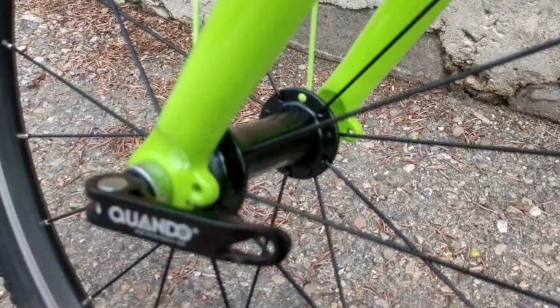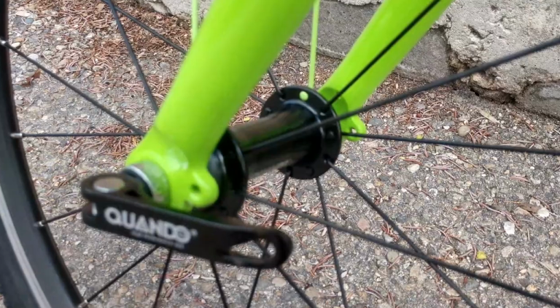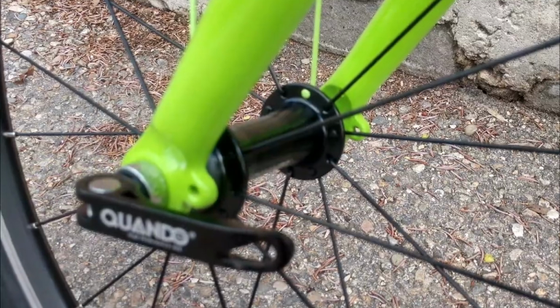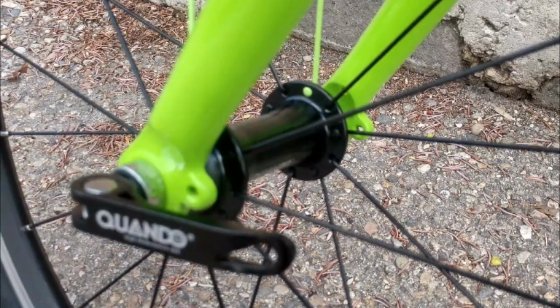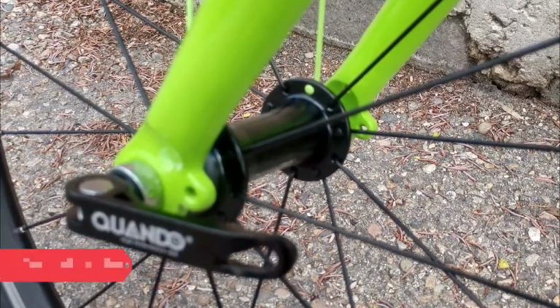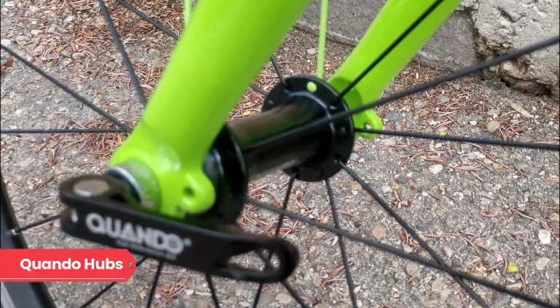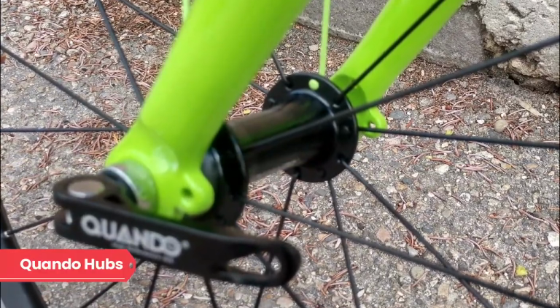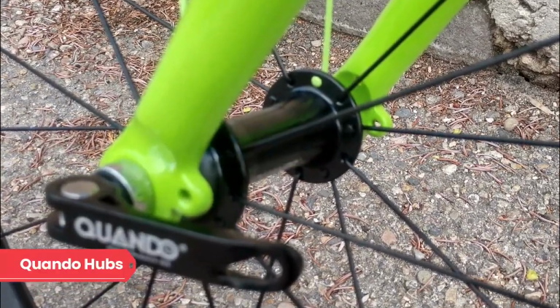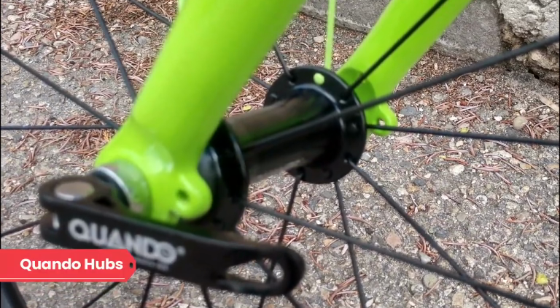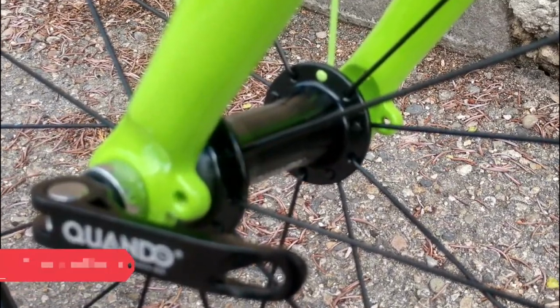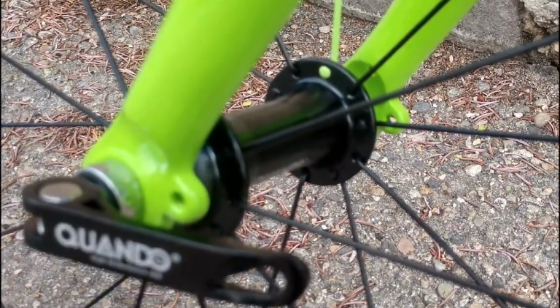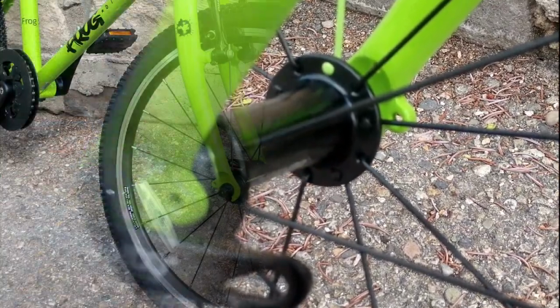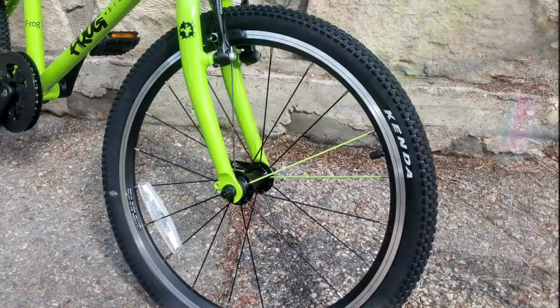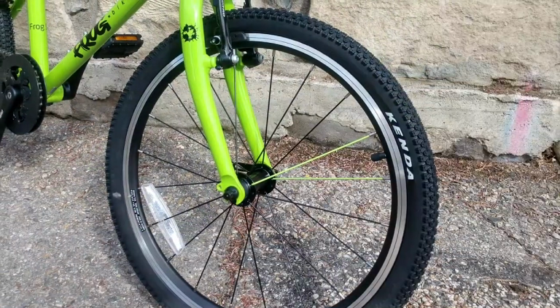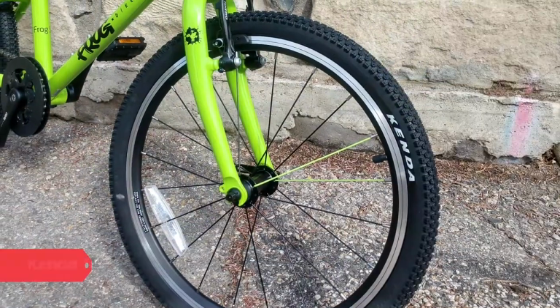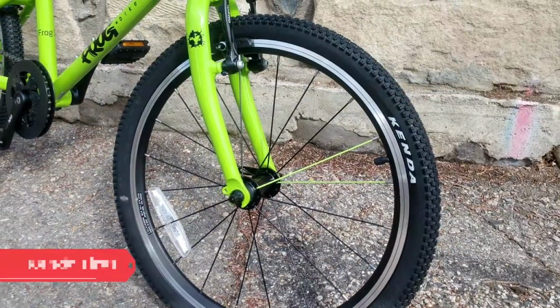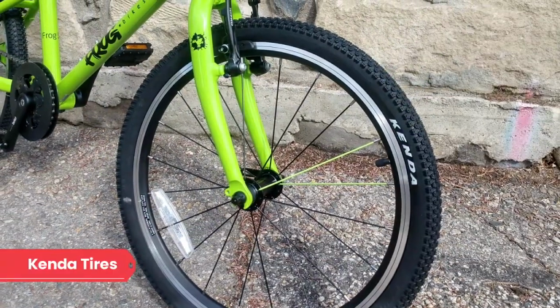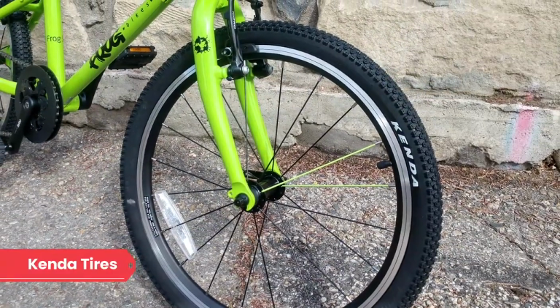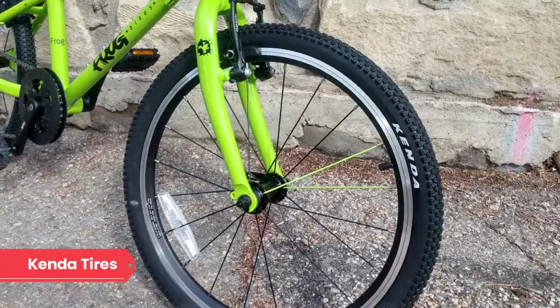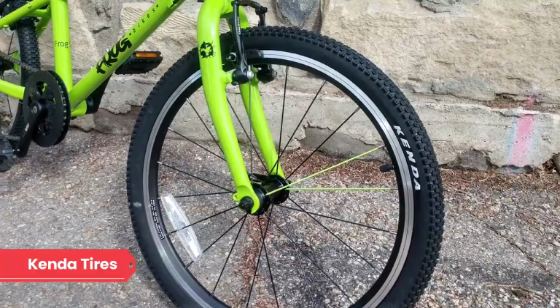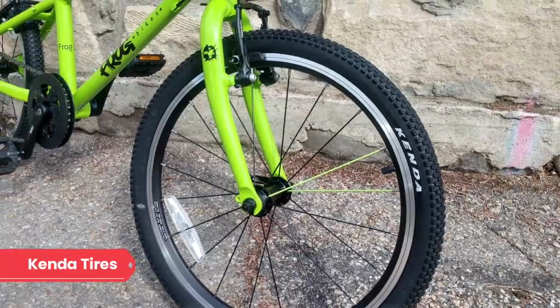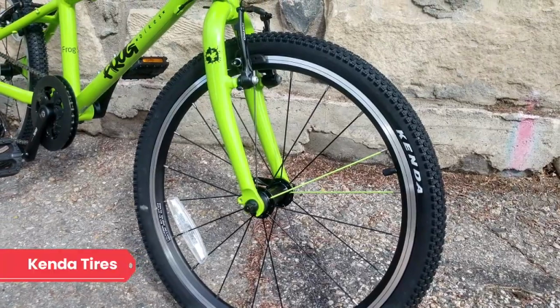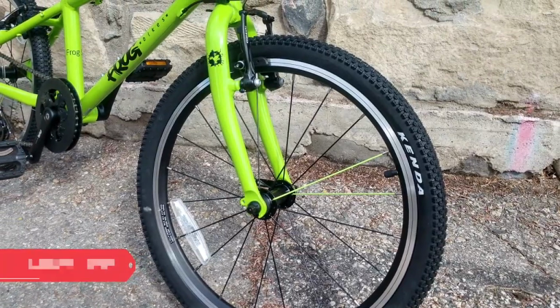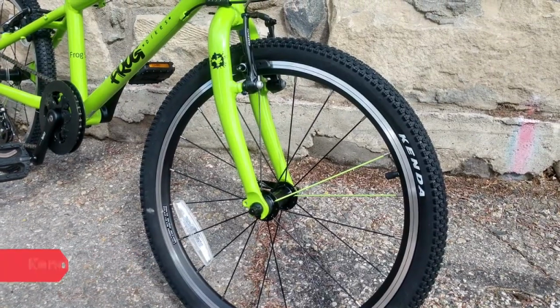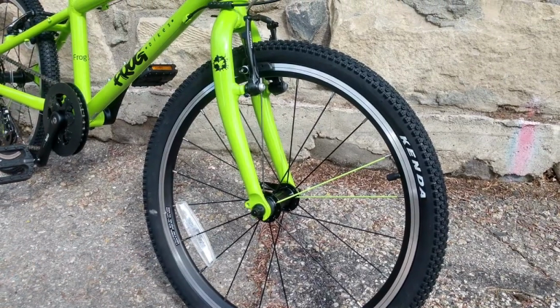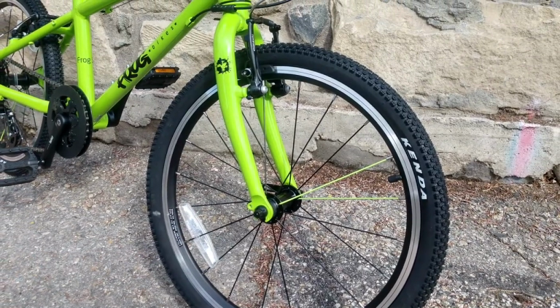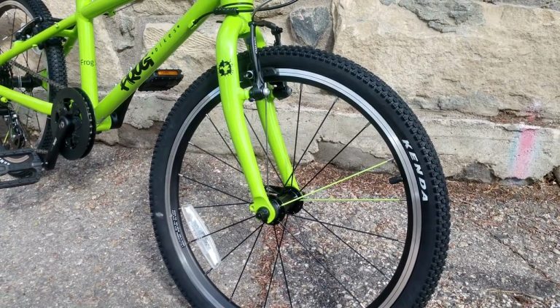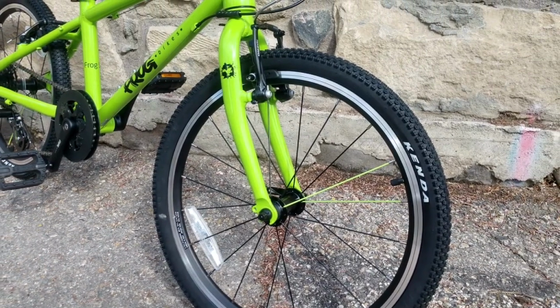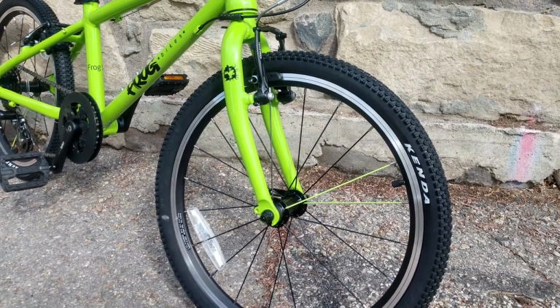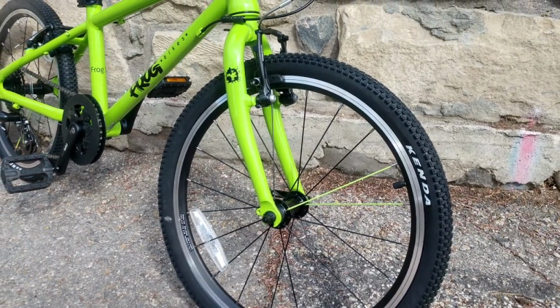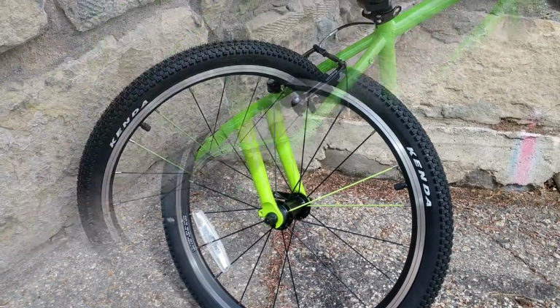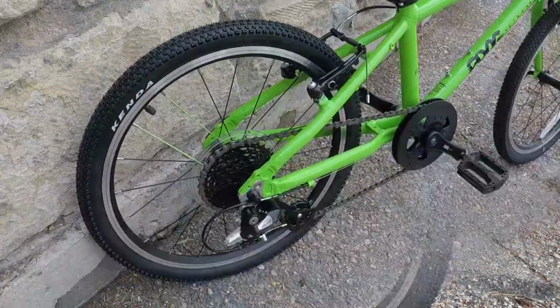Speaking of wheels, the house-branded rims are built around Quando hubs and are paired with Kenda tires. These tires have a small but substantial tread pattern that will serve a rider both on and off-road.